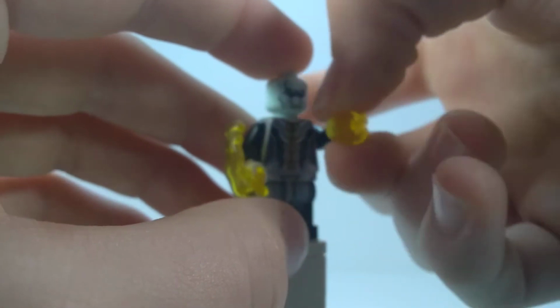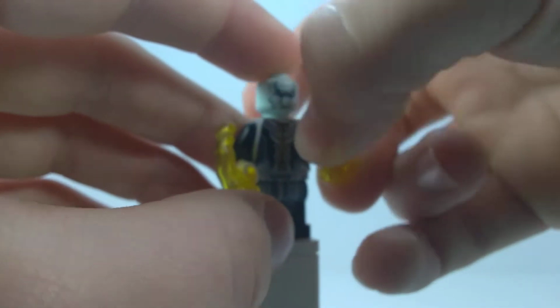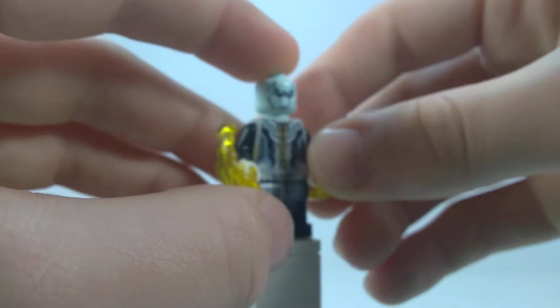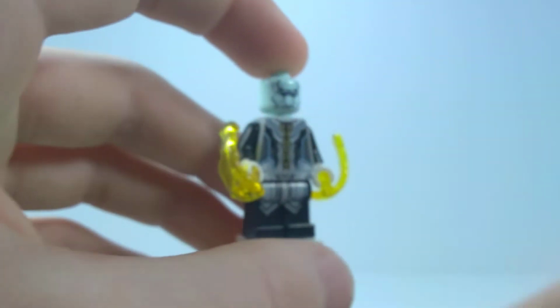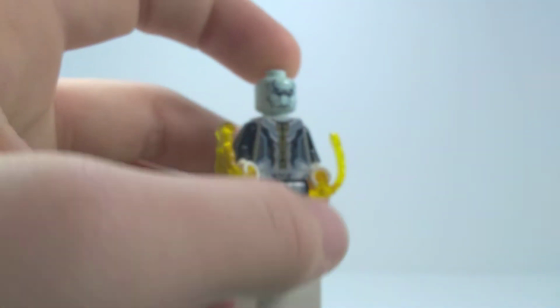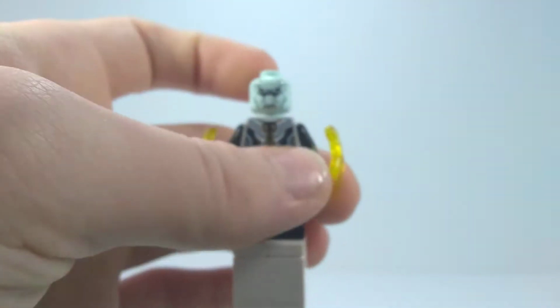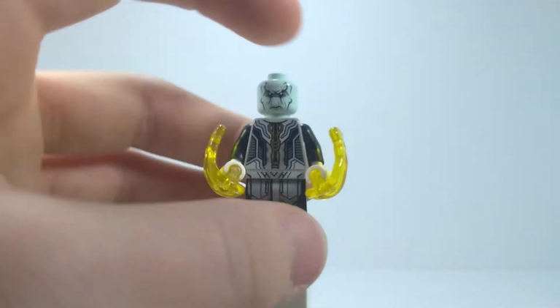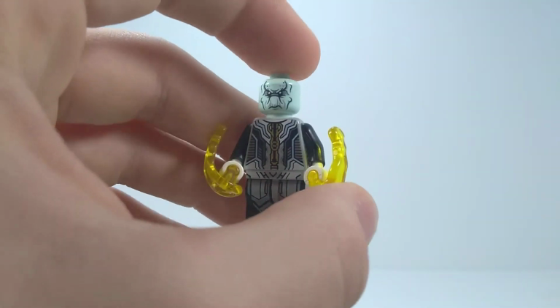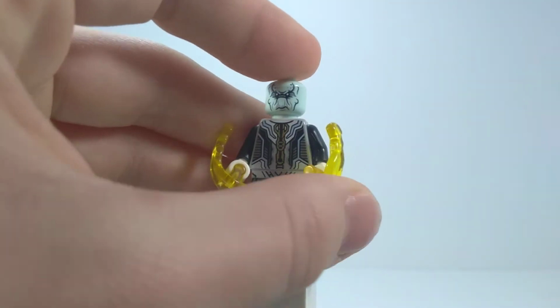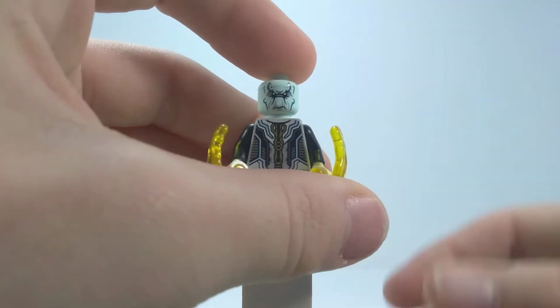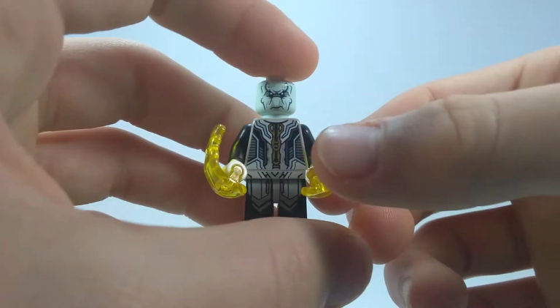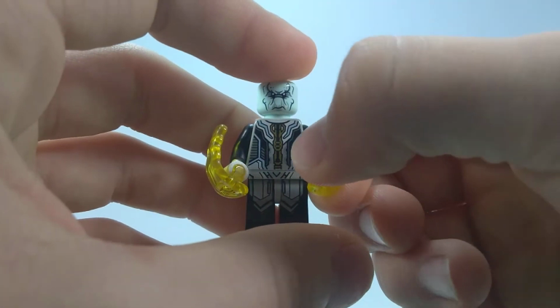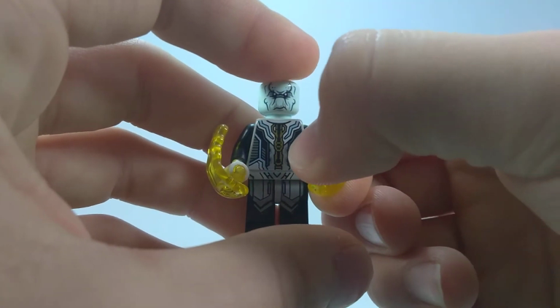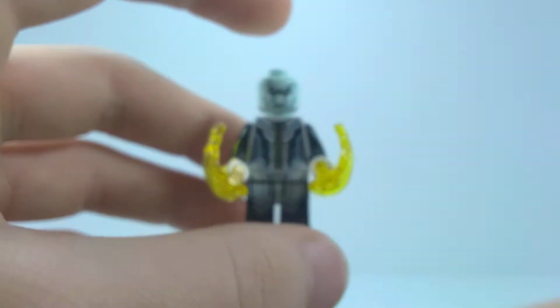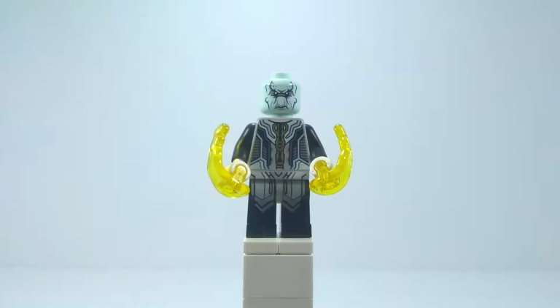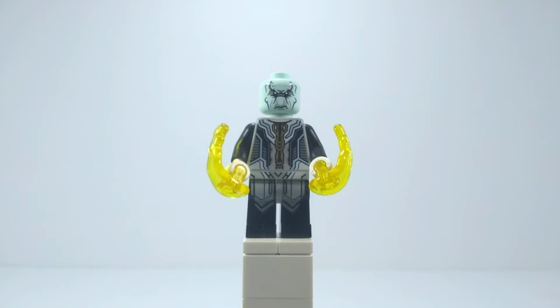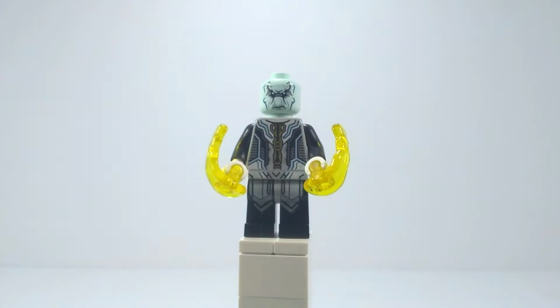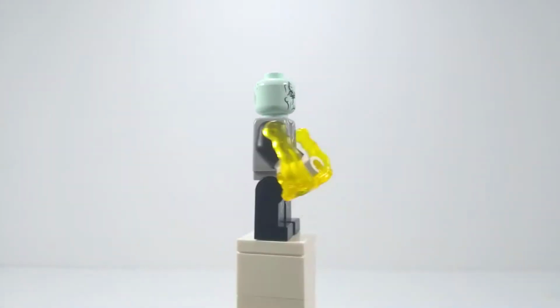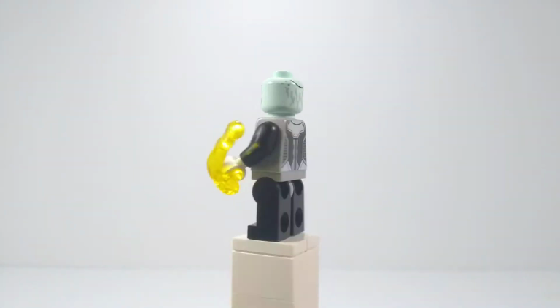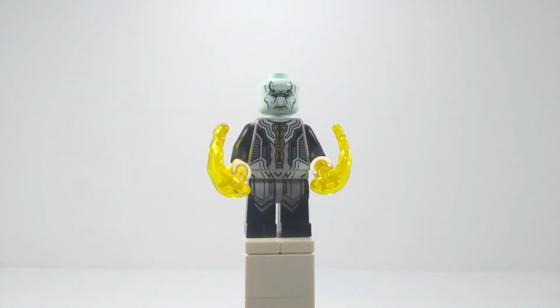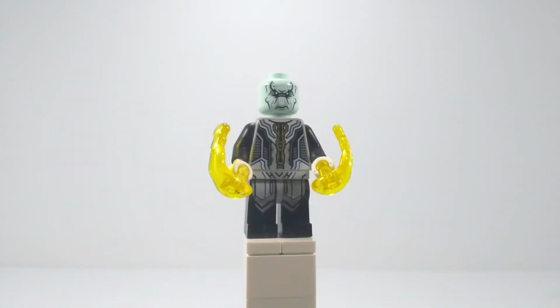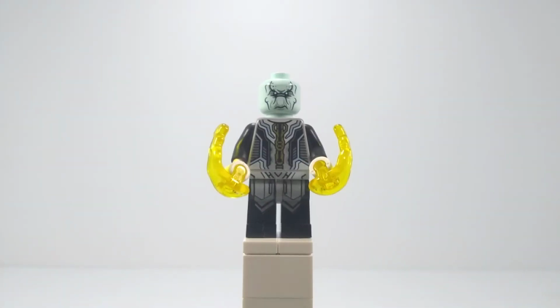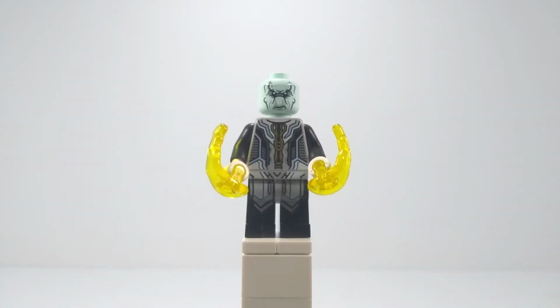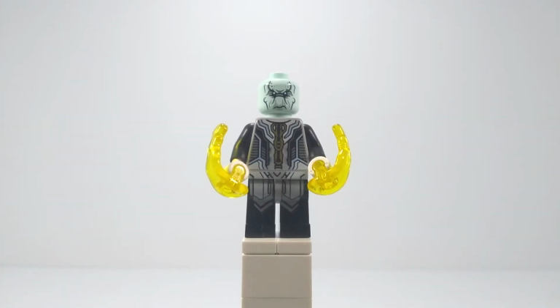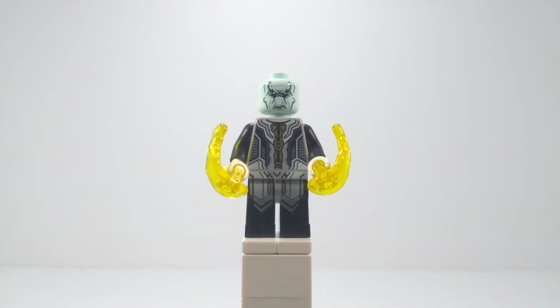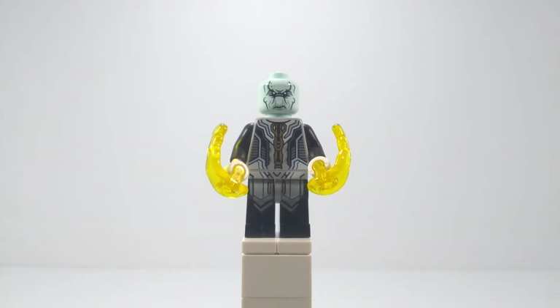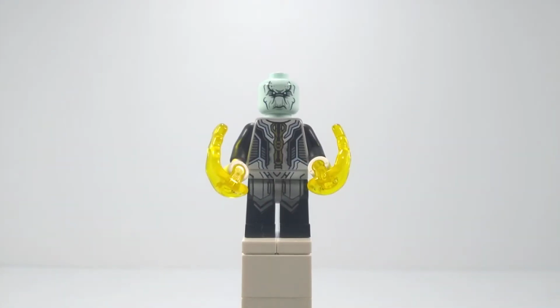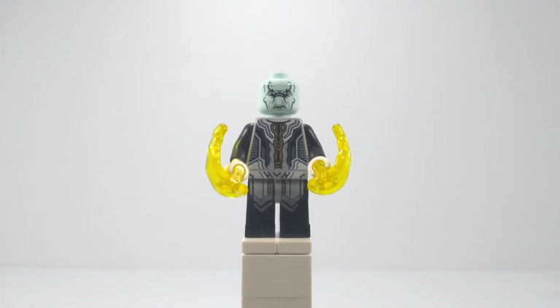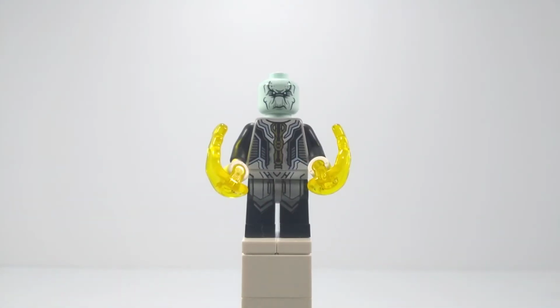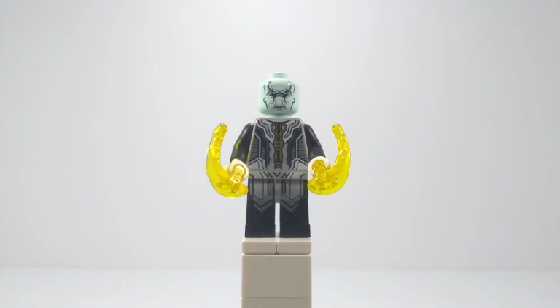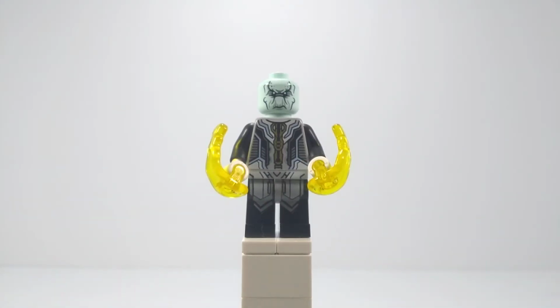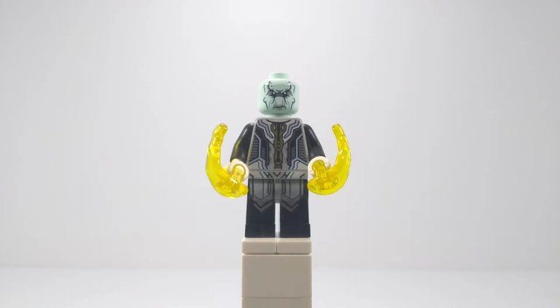I had no idea who the hell the Black Order was when Infinity War came out. Some people knew, but I was like, oh, we got Squidward and then we got the big guy from Lilo and Stitch.